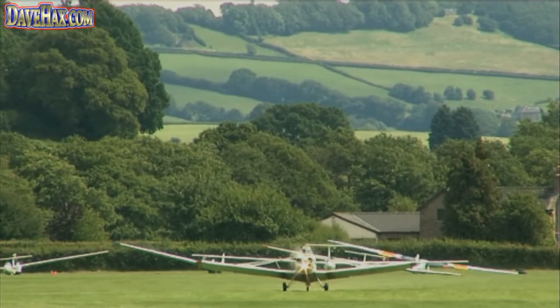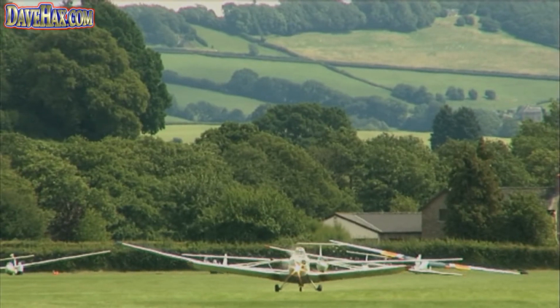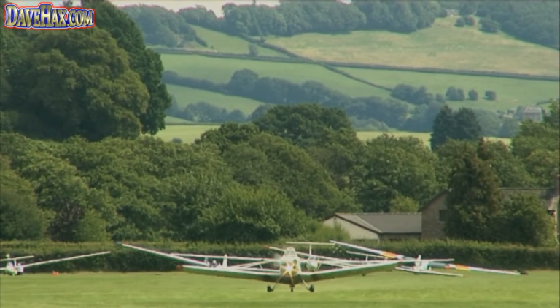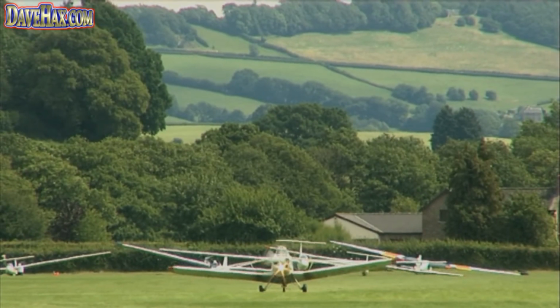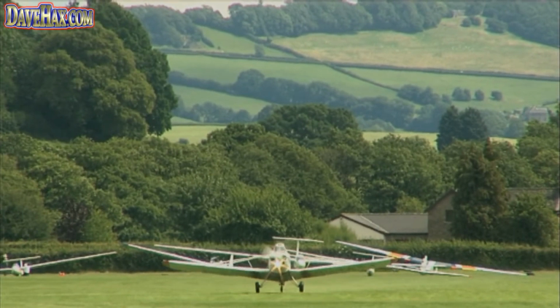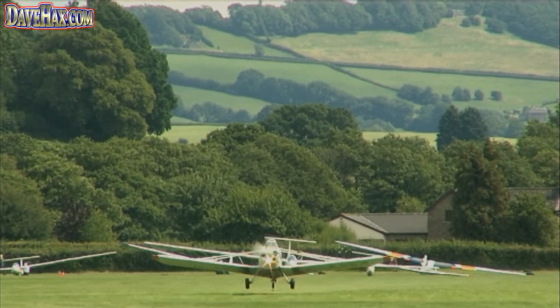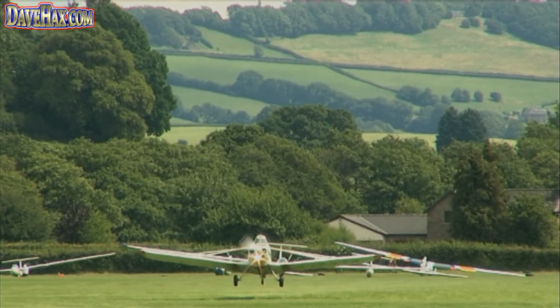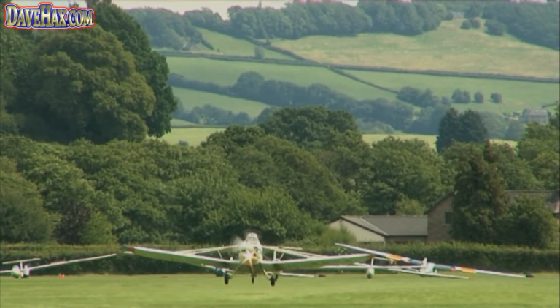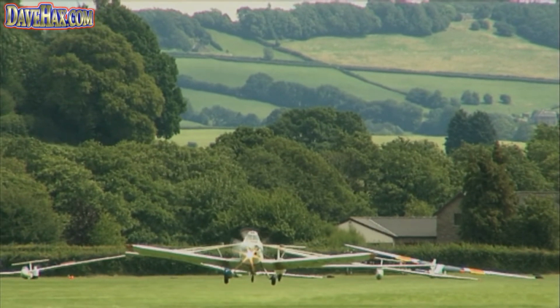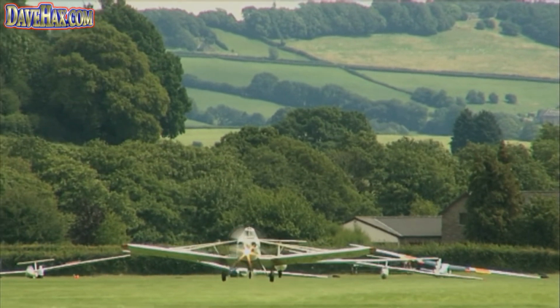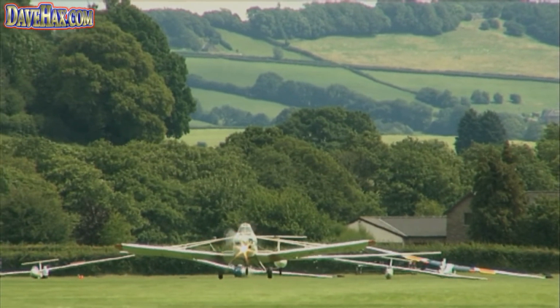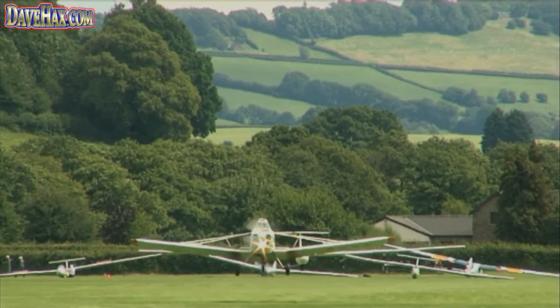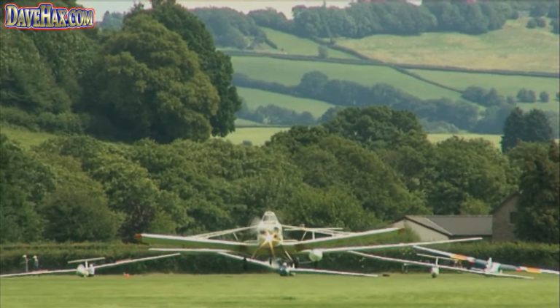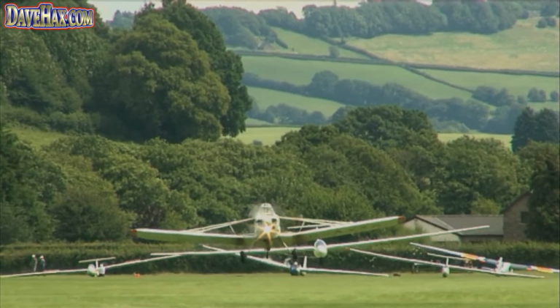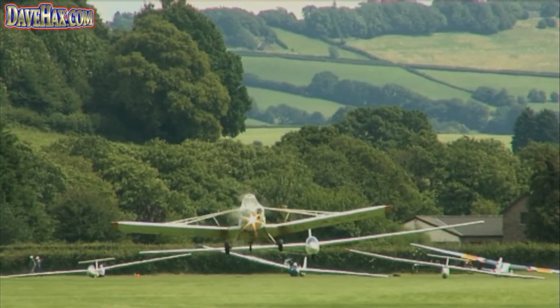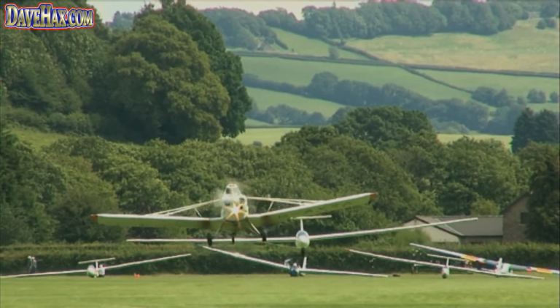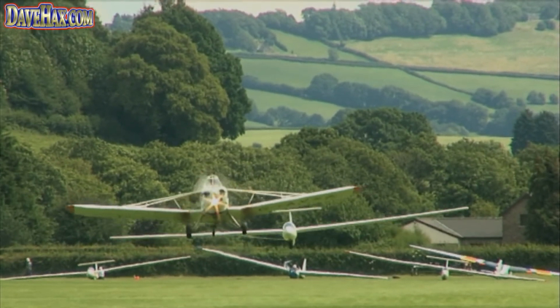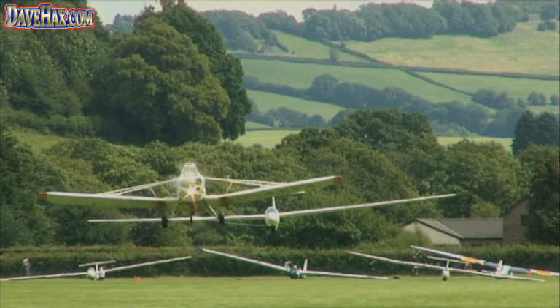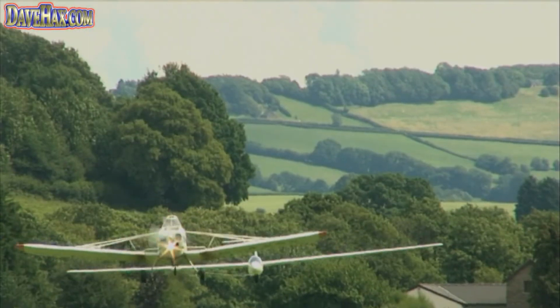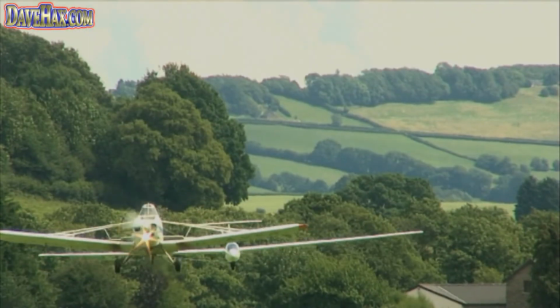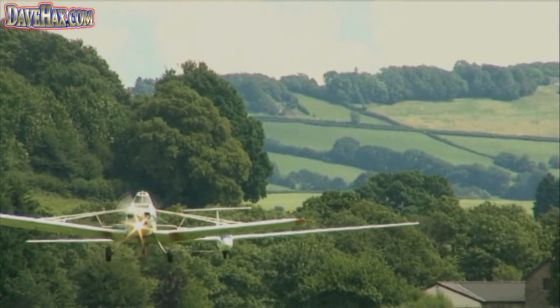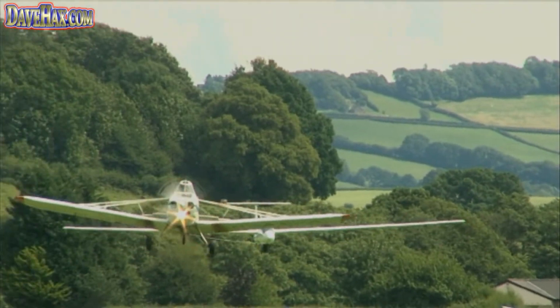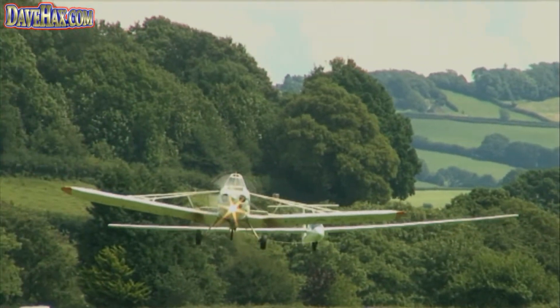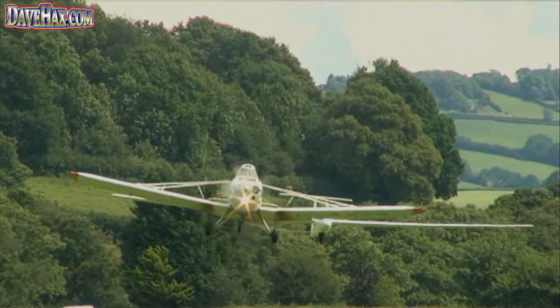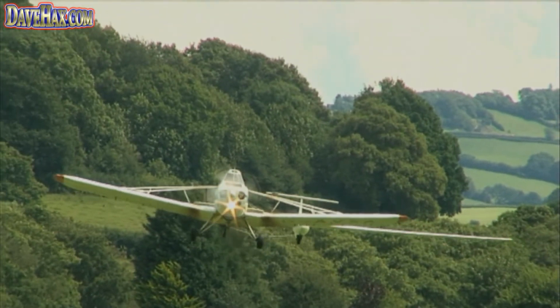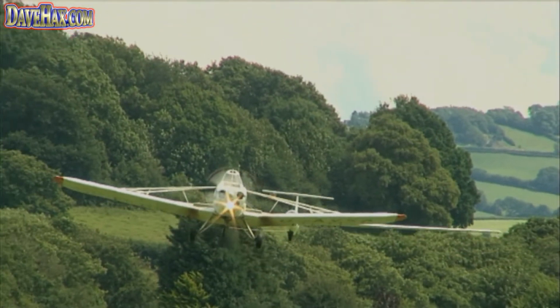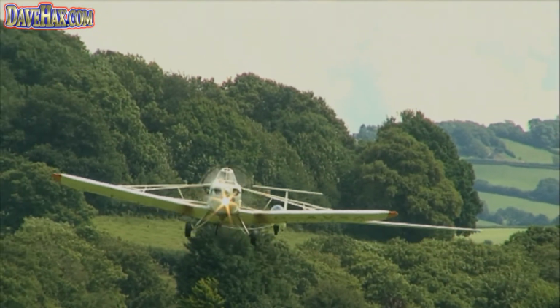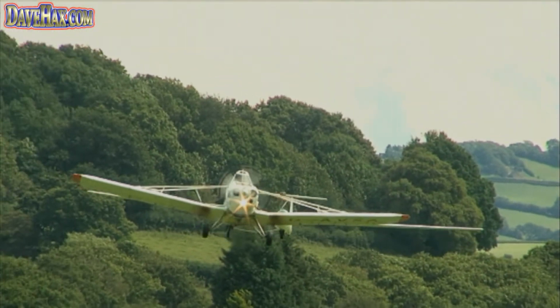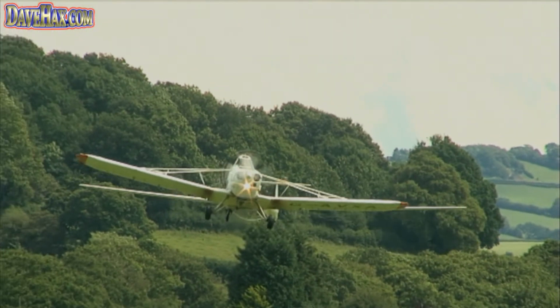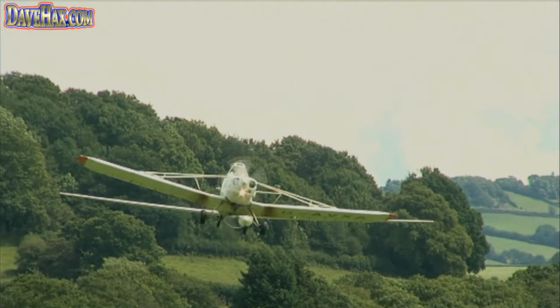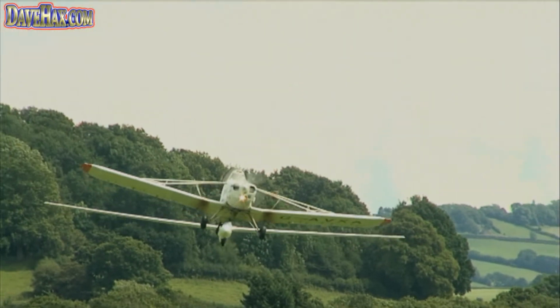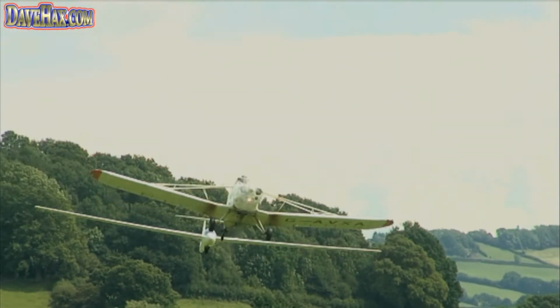Then you just climb gently and gracefully into the sky, and you can be towed anywhere between 2,000 feet and 5,000 feet — it depends what you've arranged for and what you've agreed to pay for.